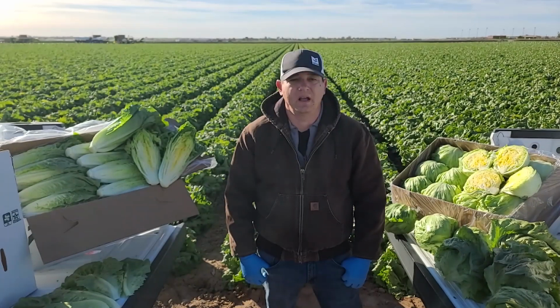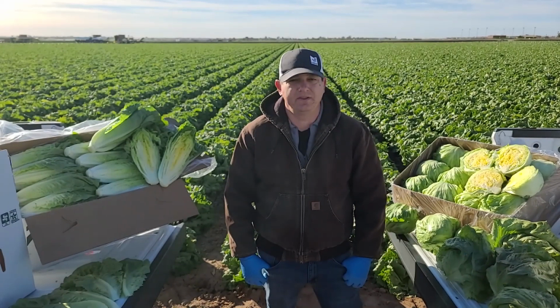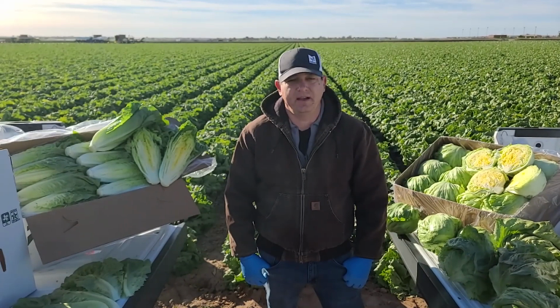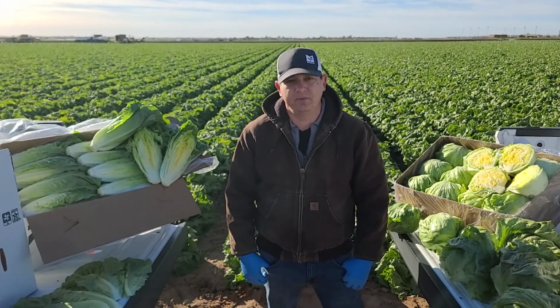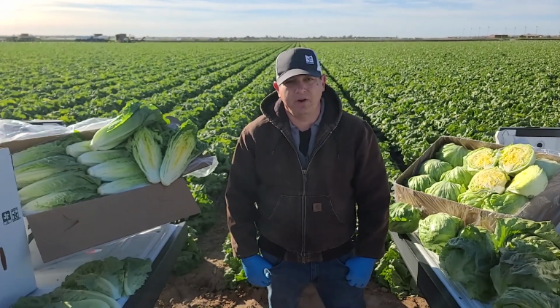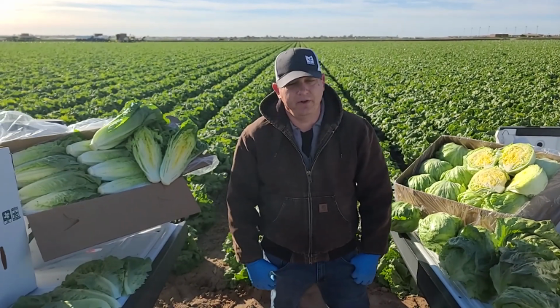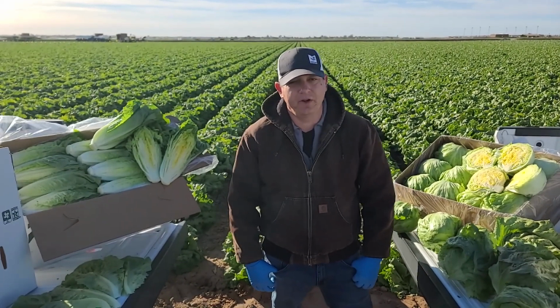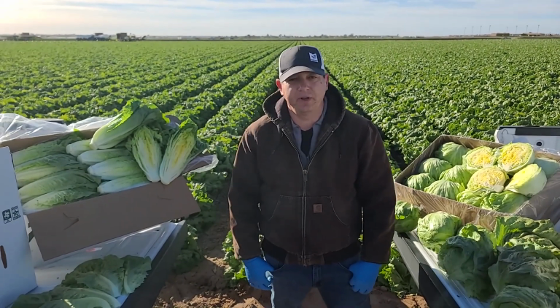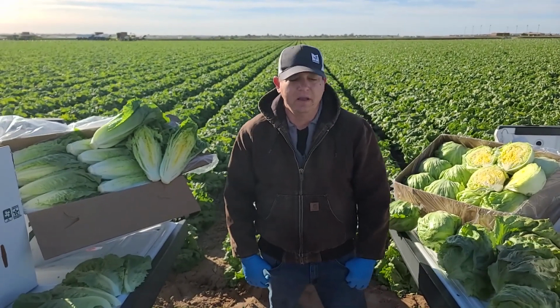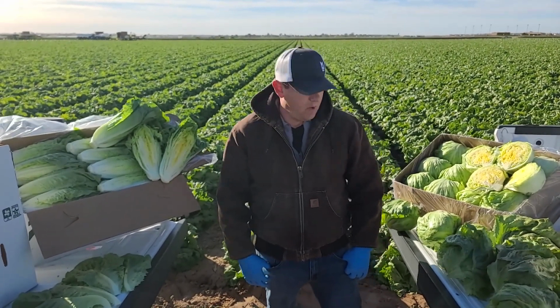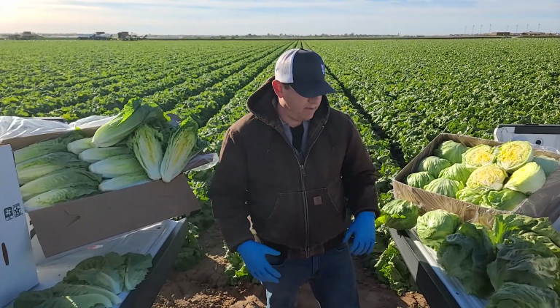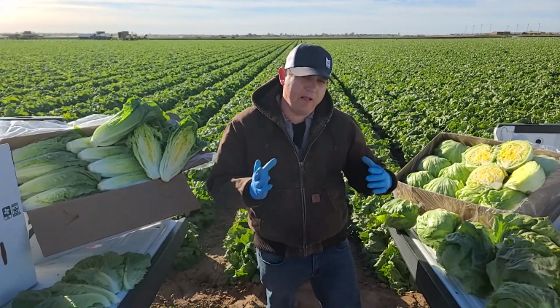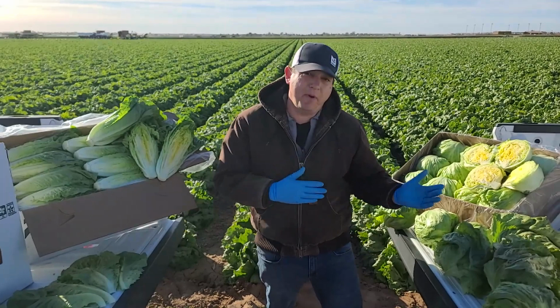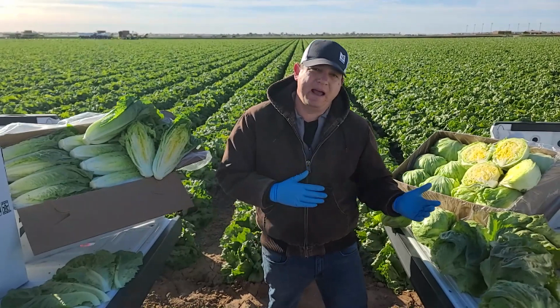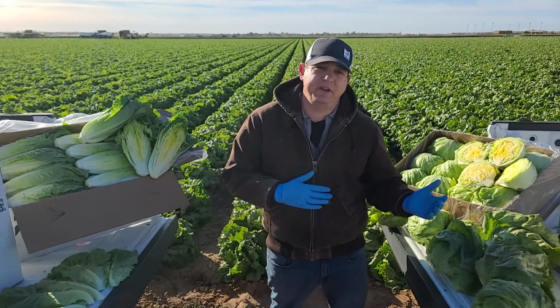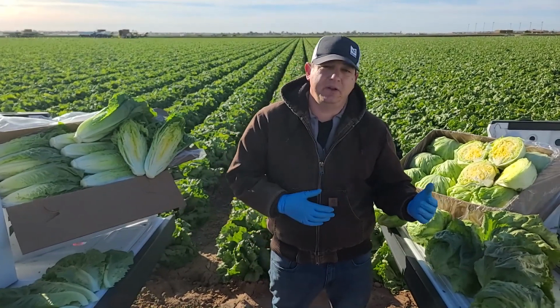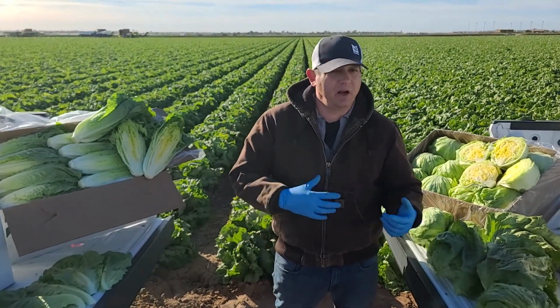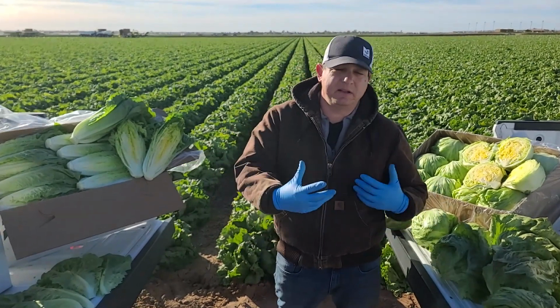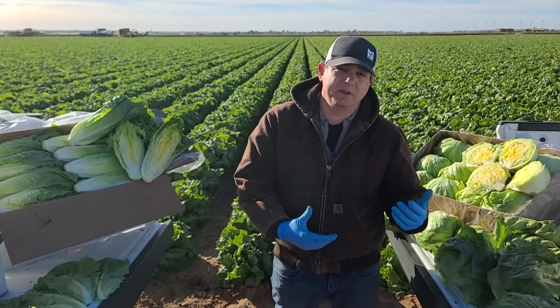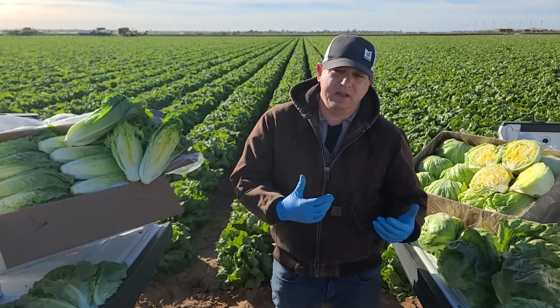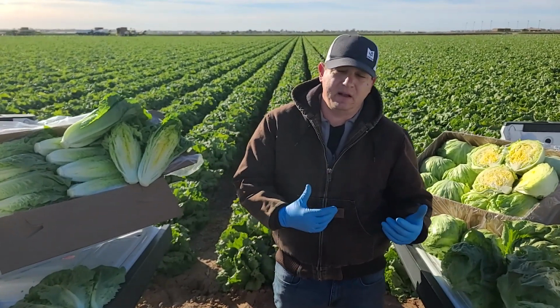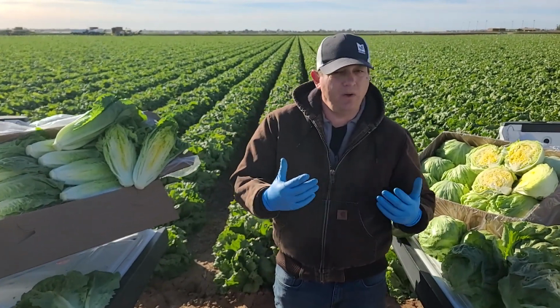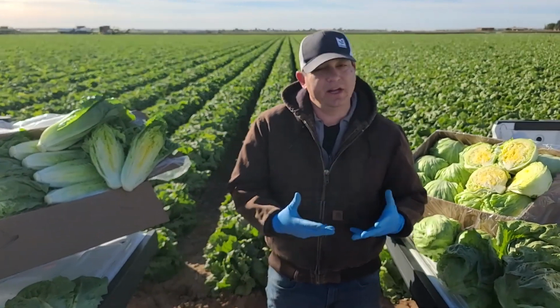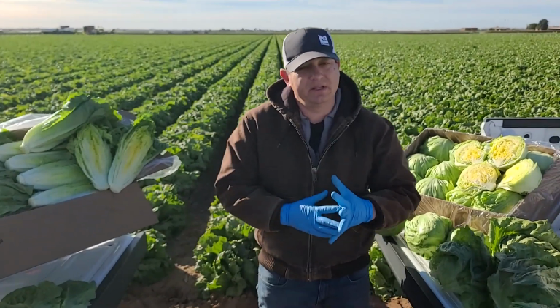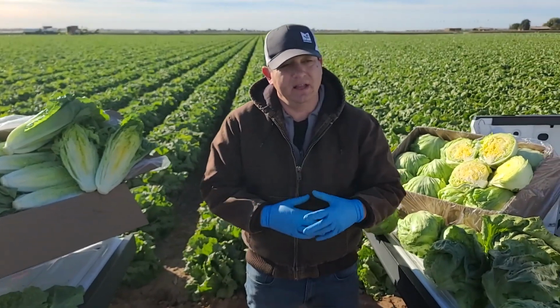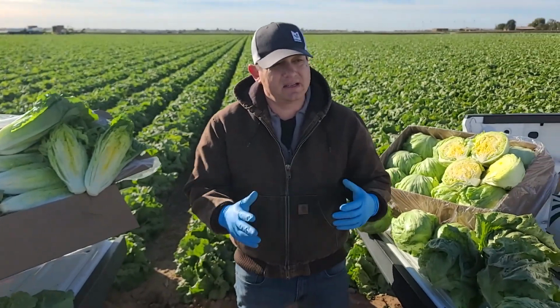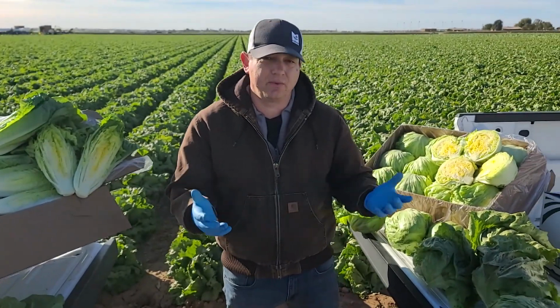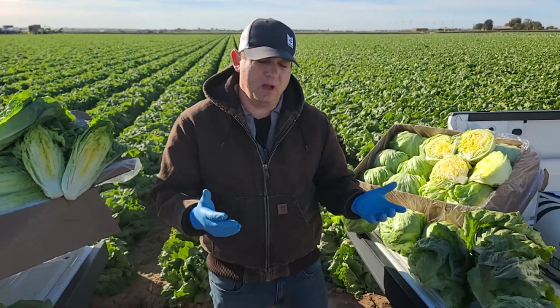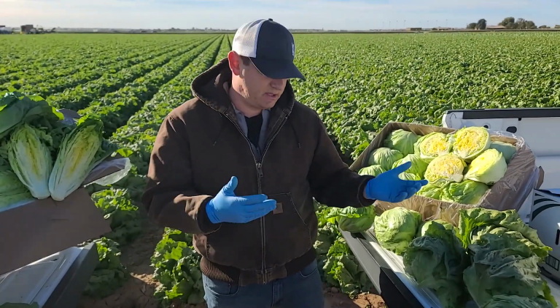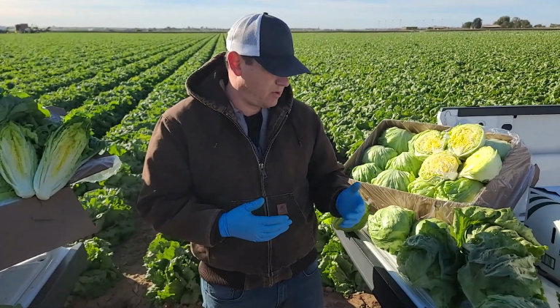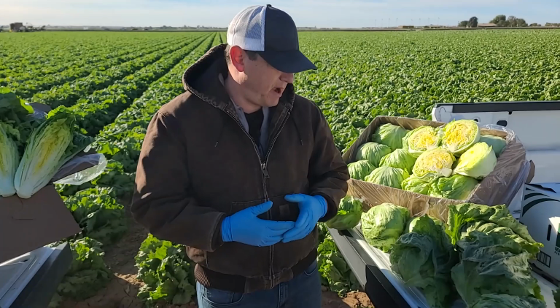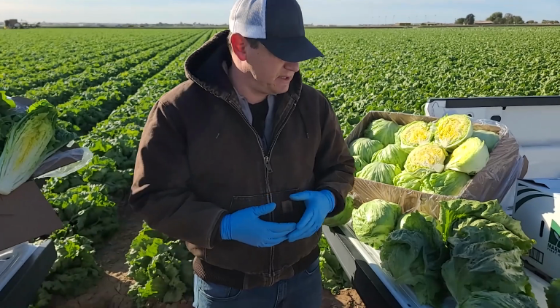Hi, this is John Galvez with Mark Hahn here in Yuma, Arizona. I wanted to give a follow-up on our last video that we talked about some of the quality challenges in lettuce and other desert row crop items.